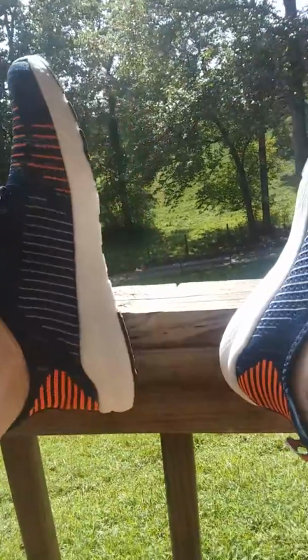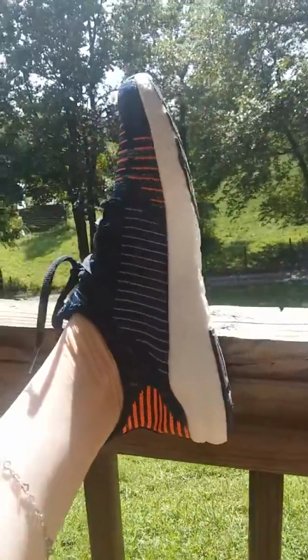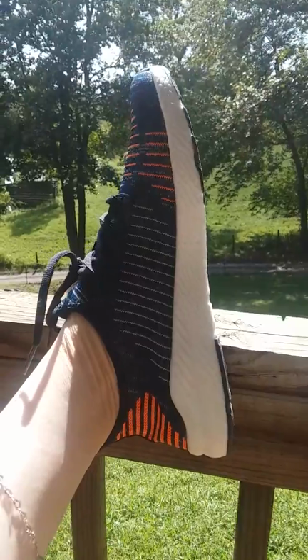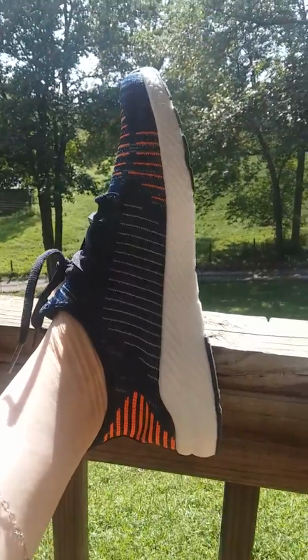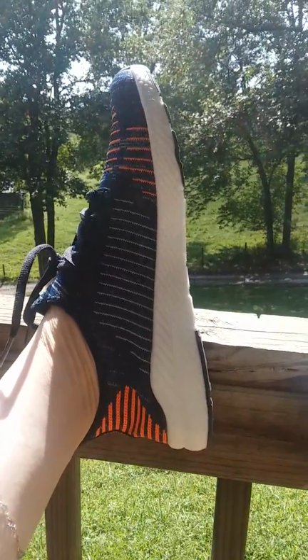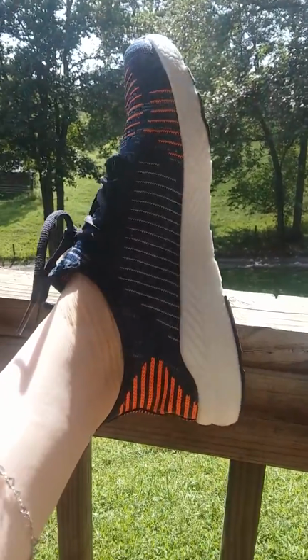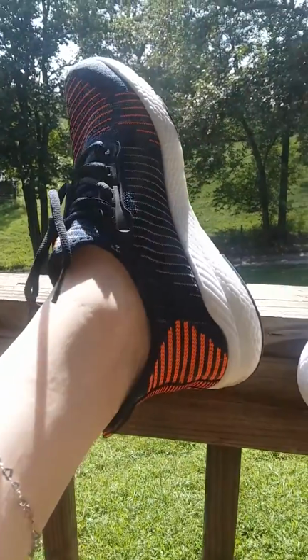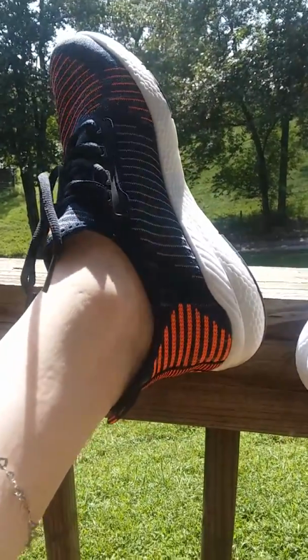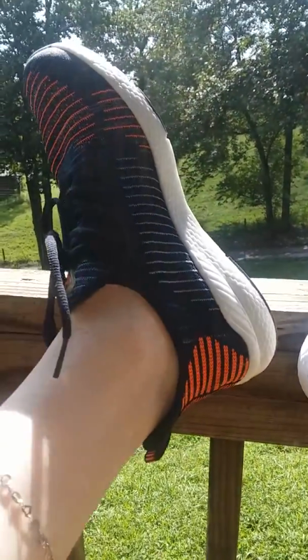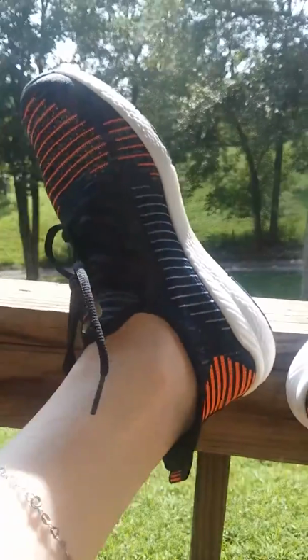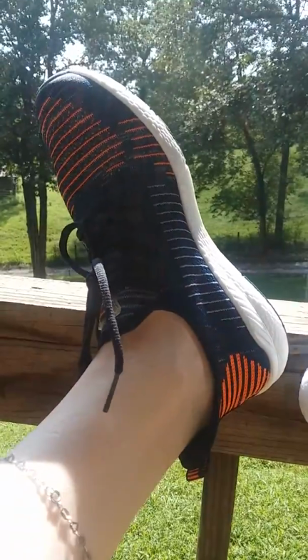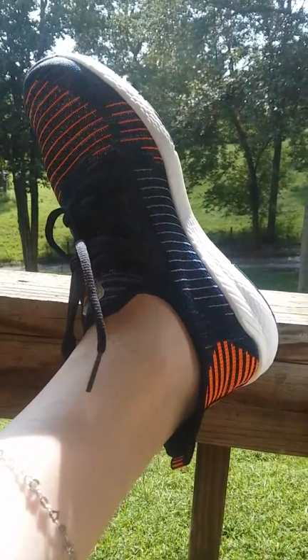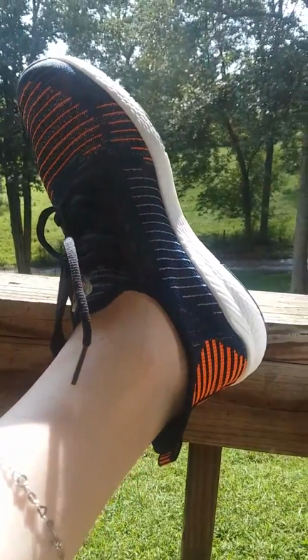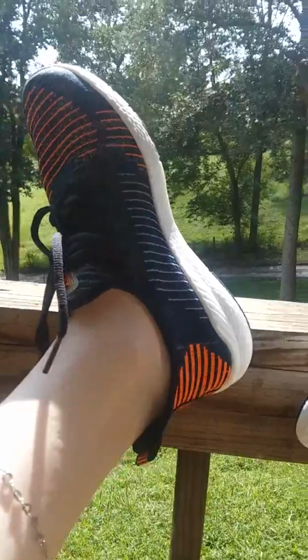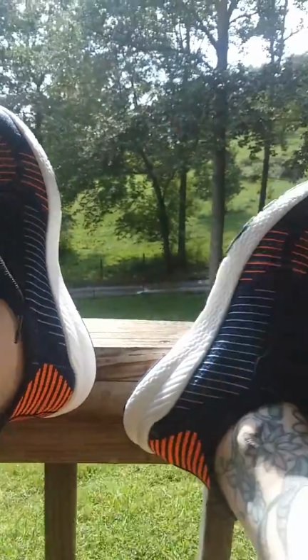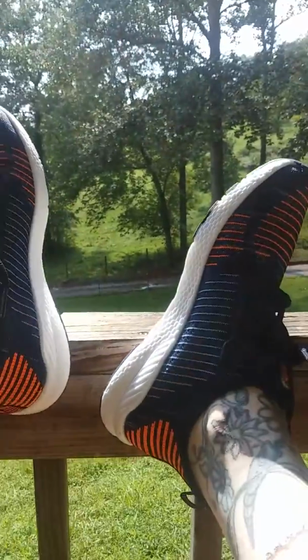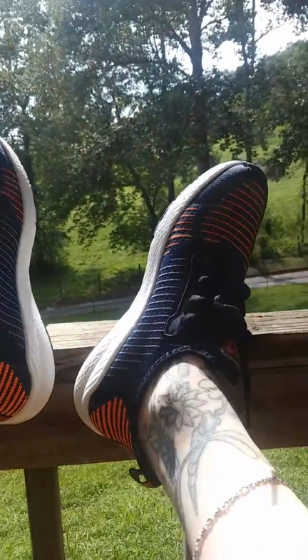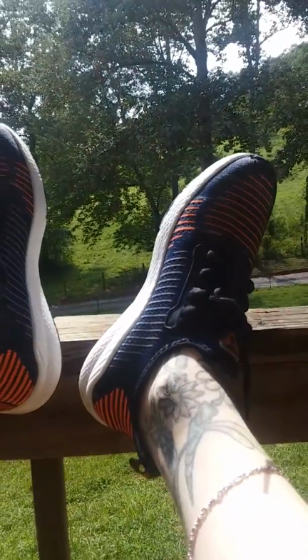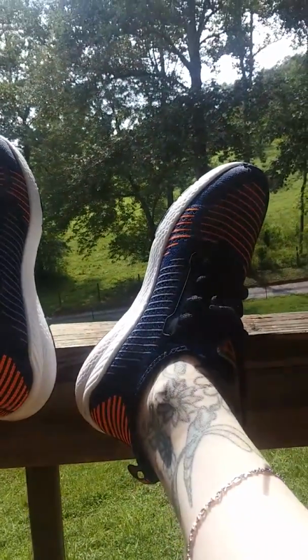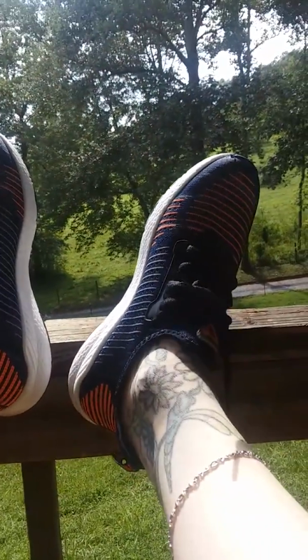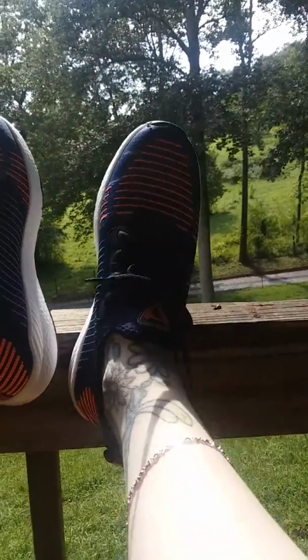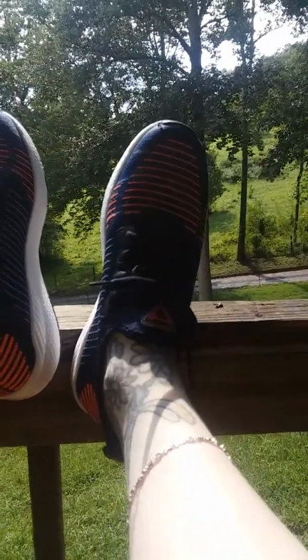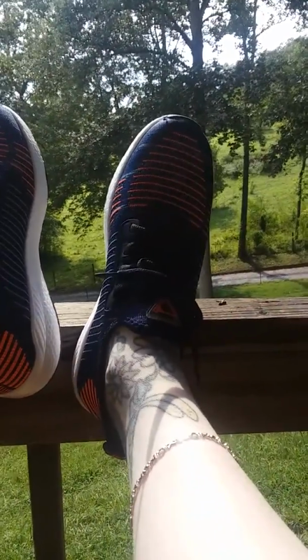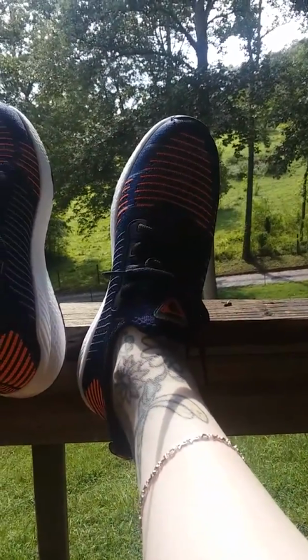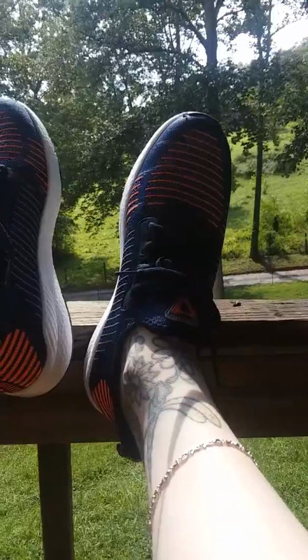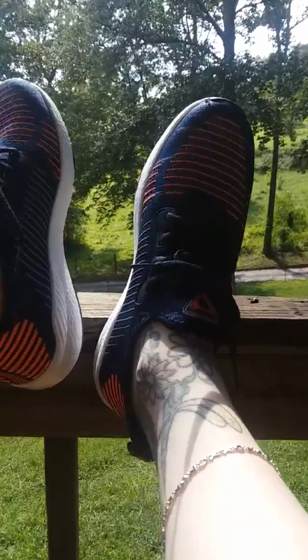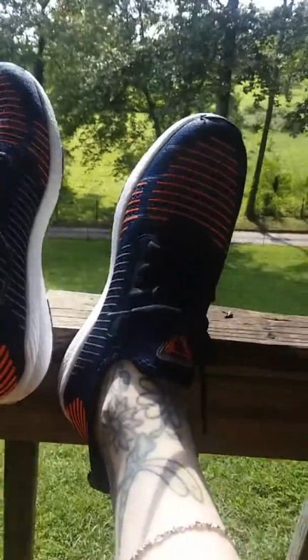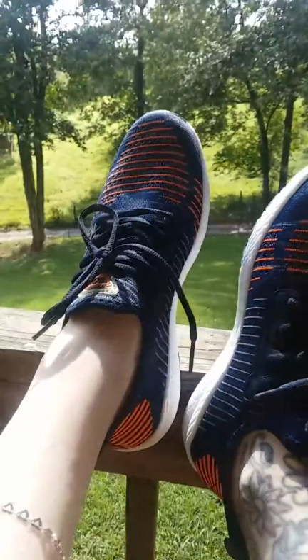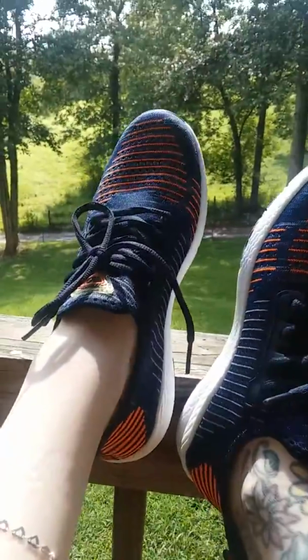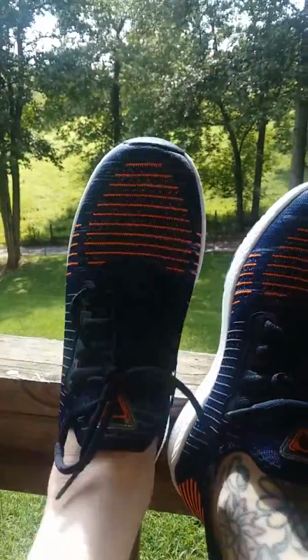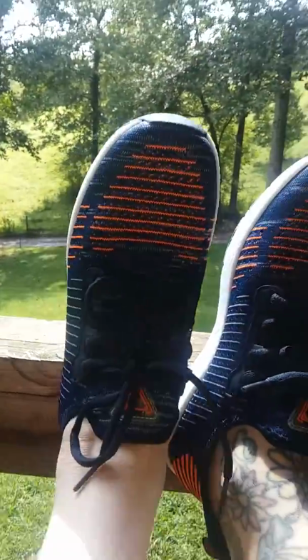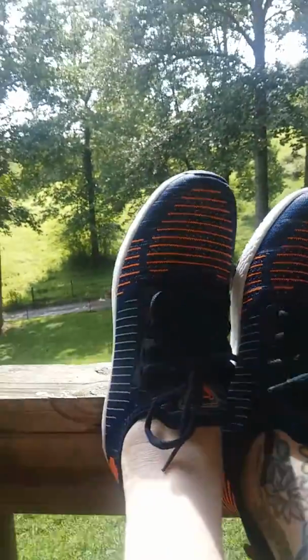I love these colors. This pair is the dark blue and orange and a light gray color. They fit really well, but they are a little bit loose for their size, so if I was ordering again I would definitely order a half size smaller.